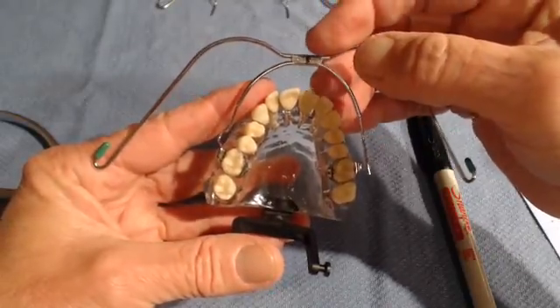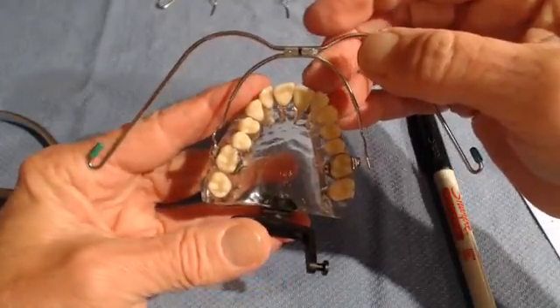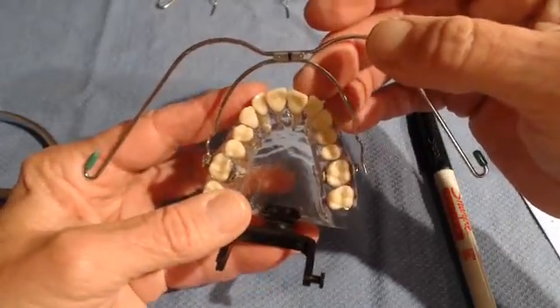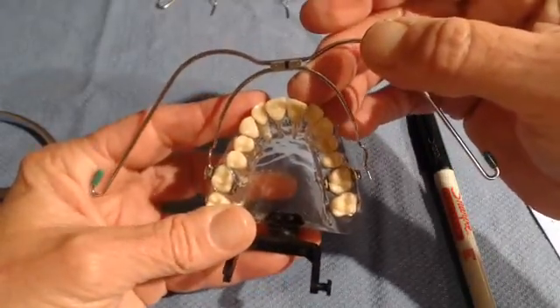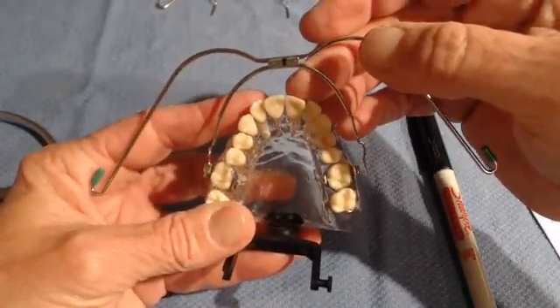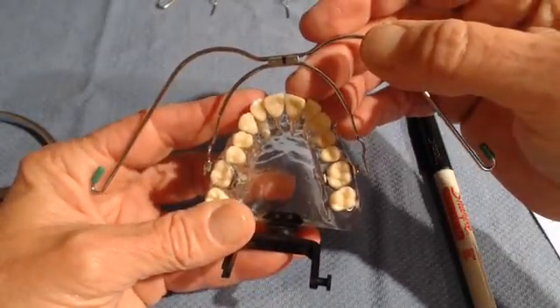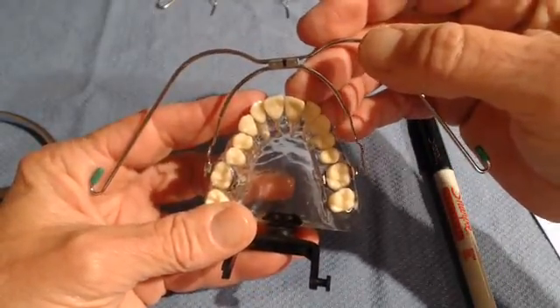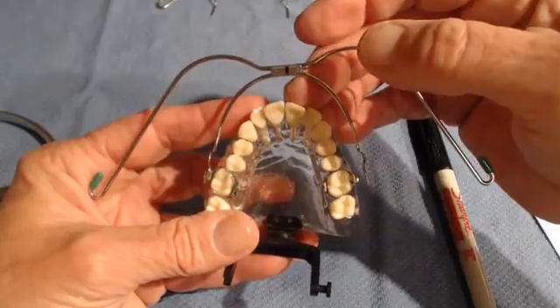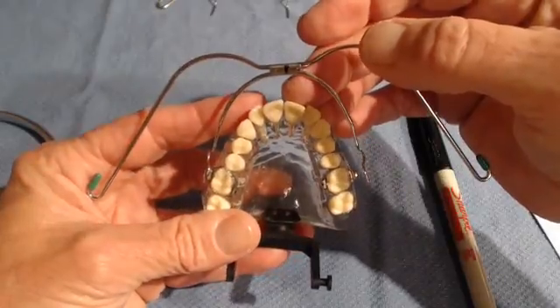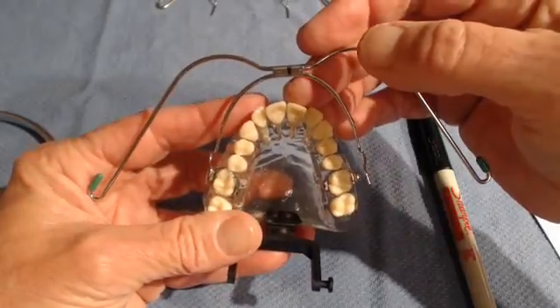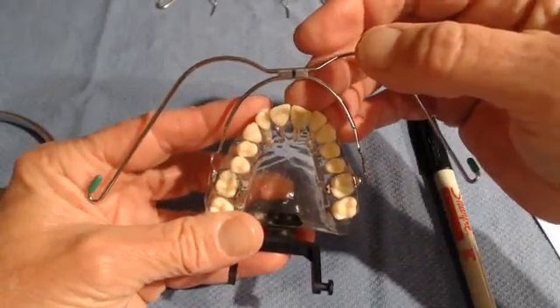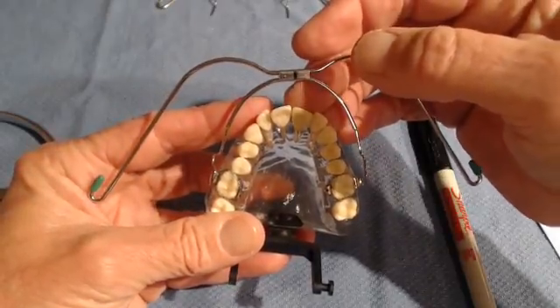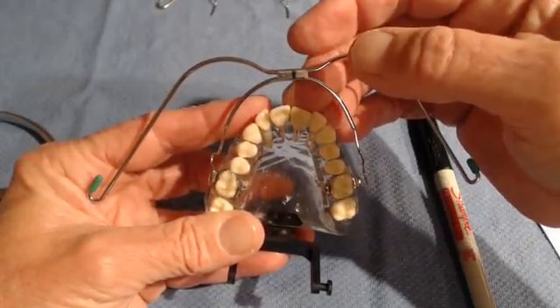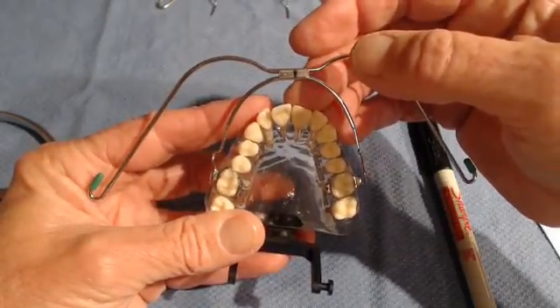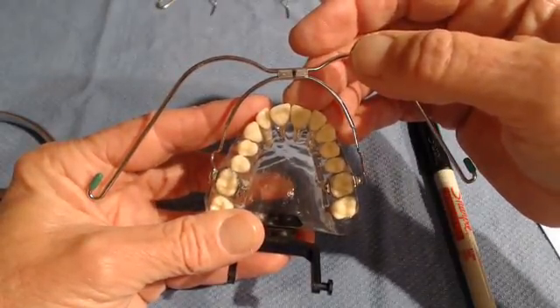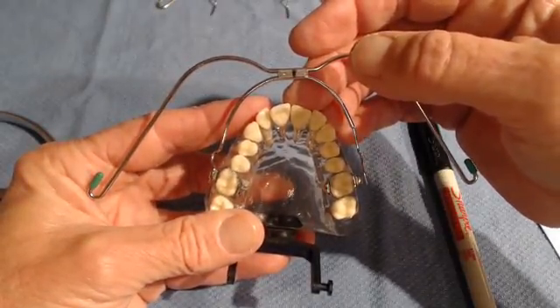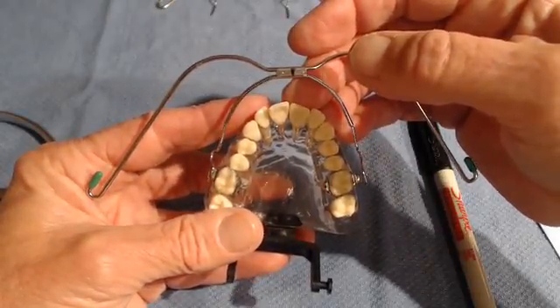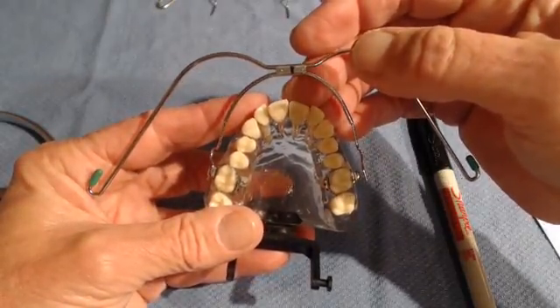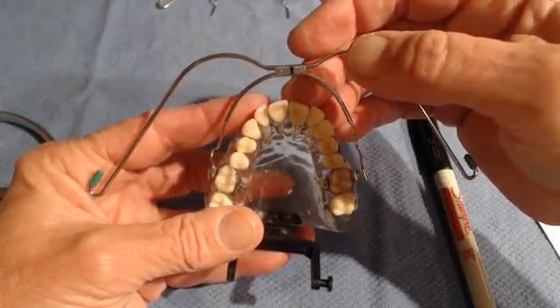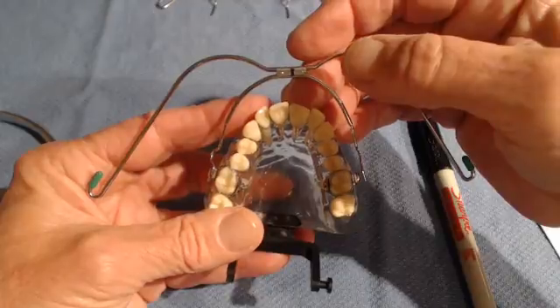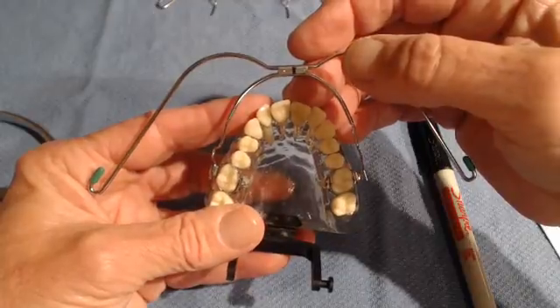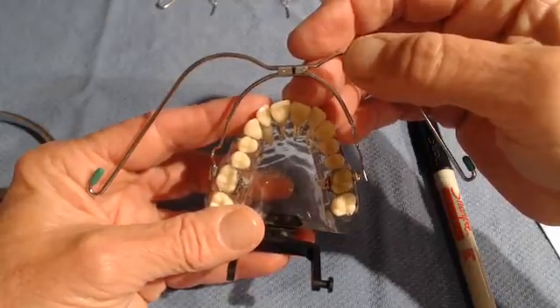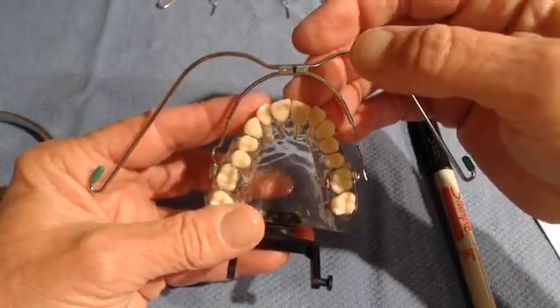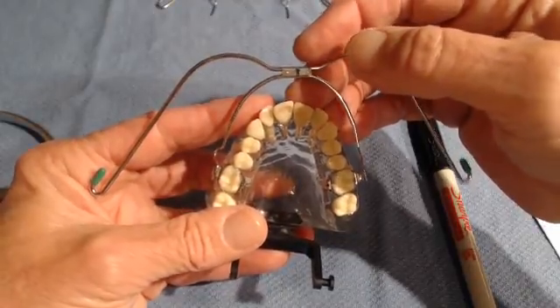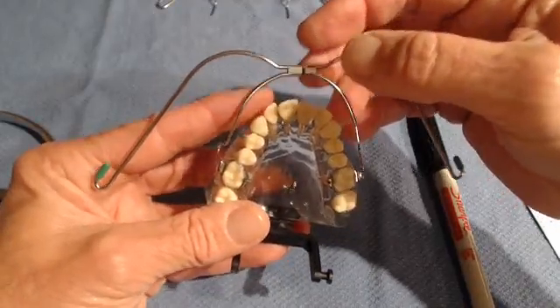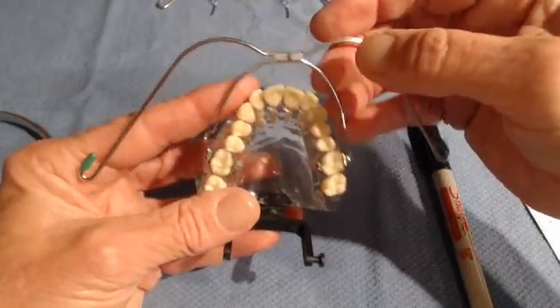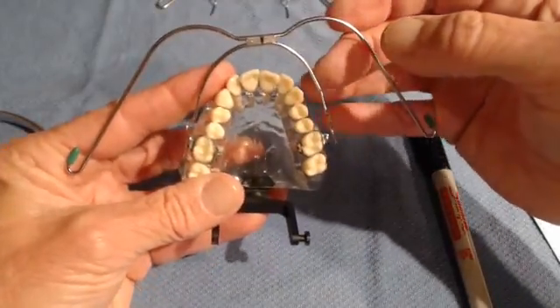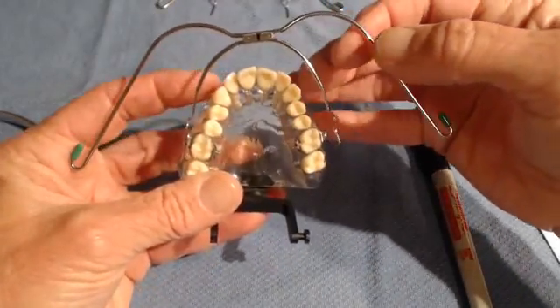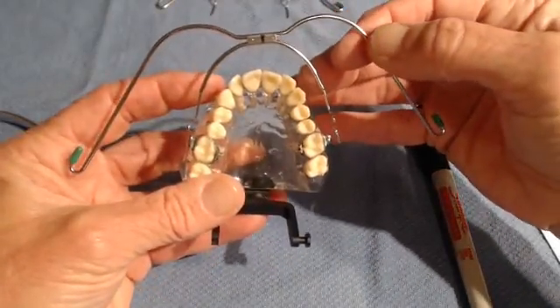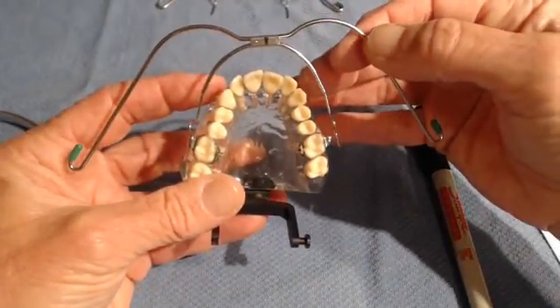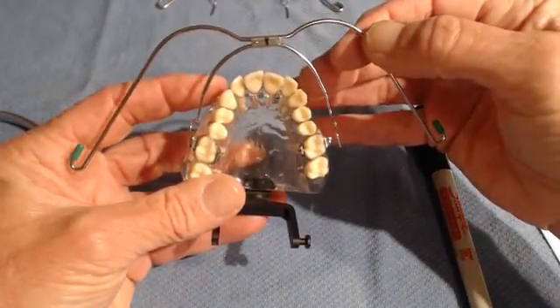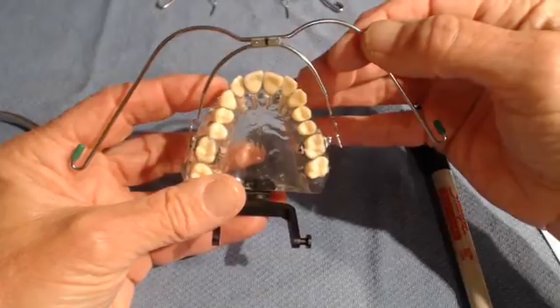I'd also like to make a disclaimer here: this is not POS philosophy that I'm discussing — this is how I do my headgear delivery. So again, it's Jeff Taylor talking, not POS. Next, consider what the expansion is in the arch.